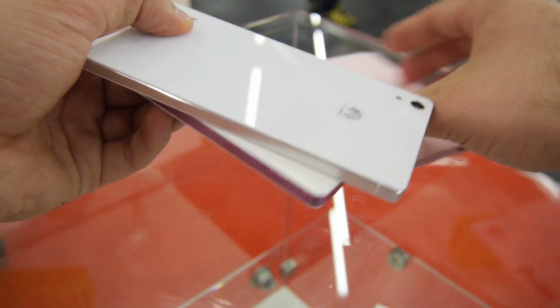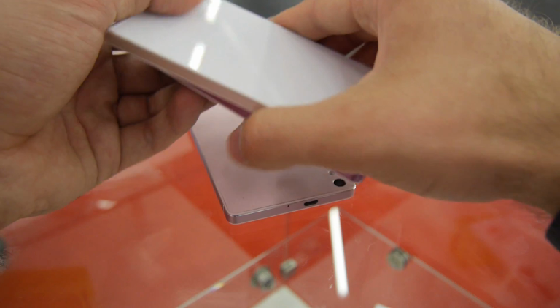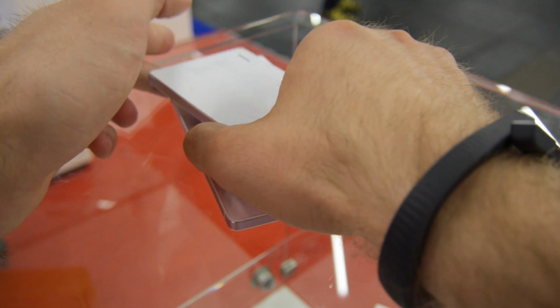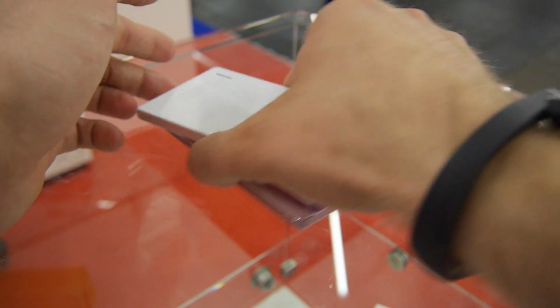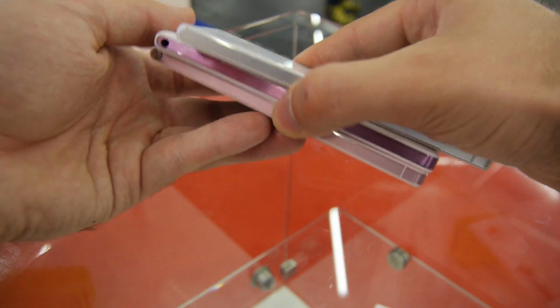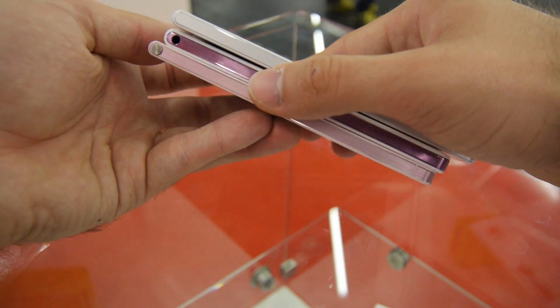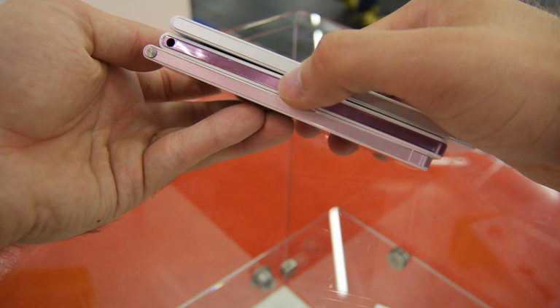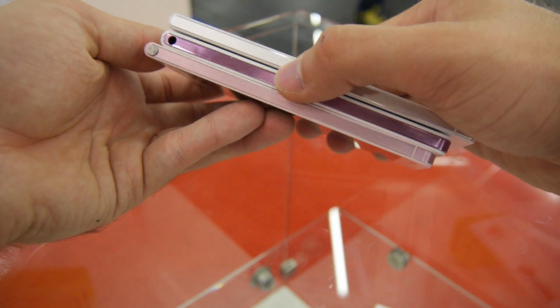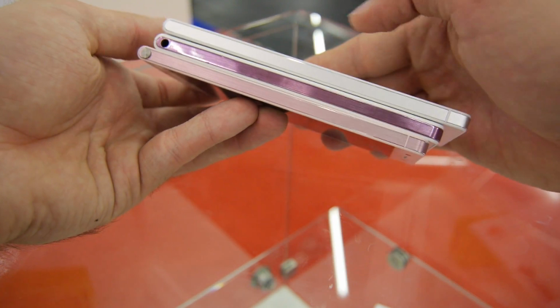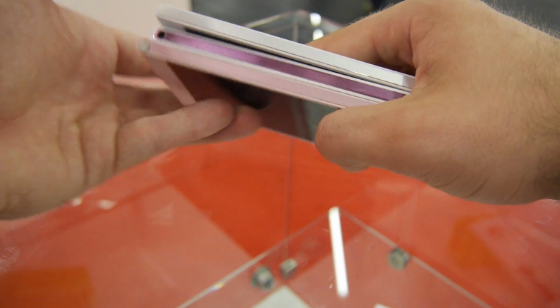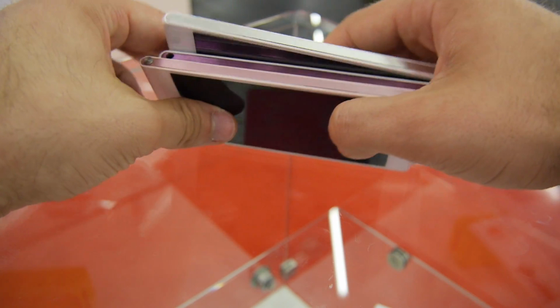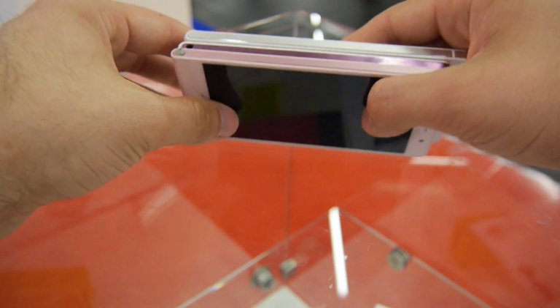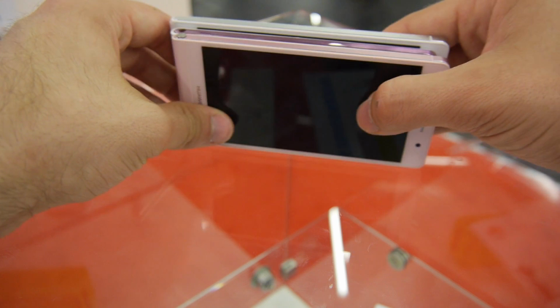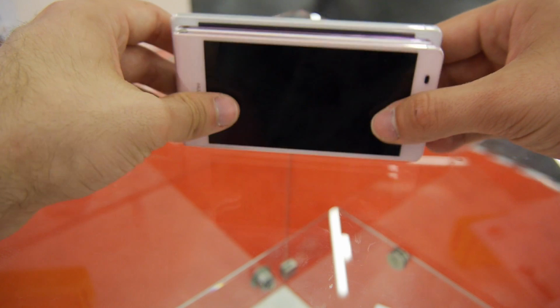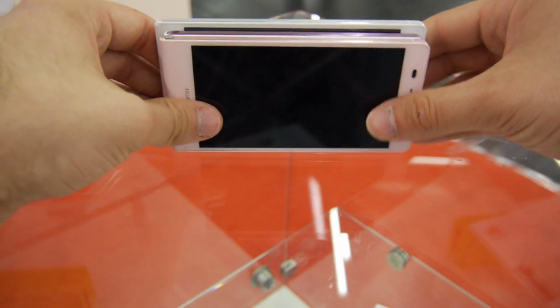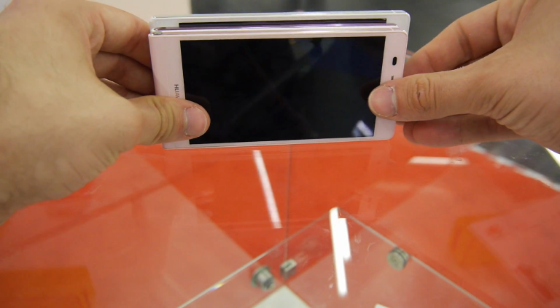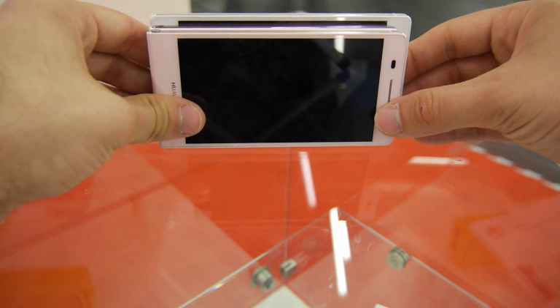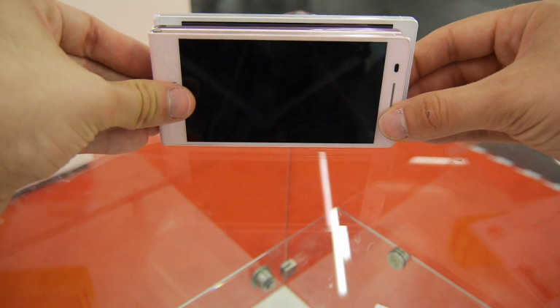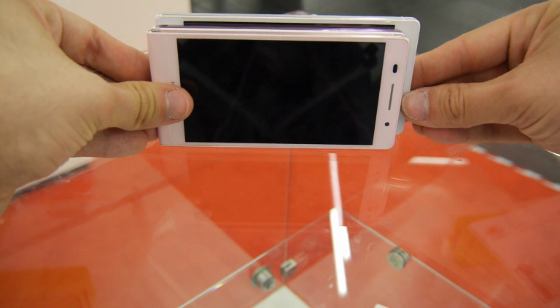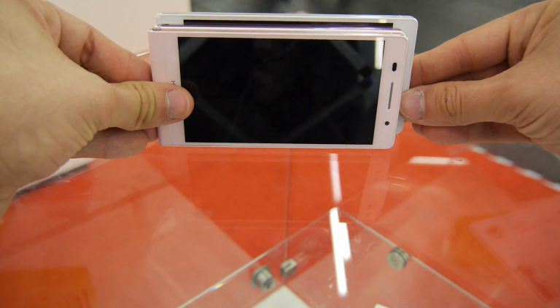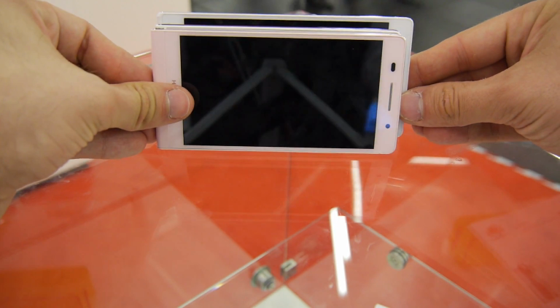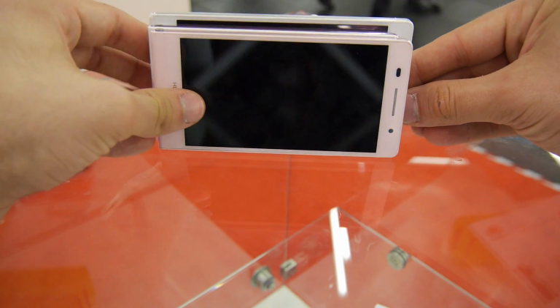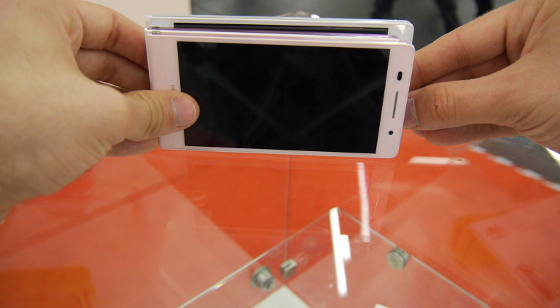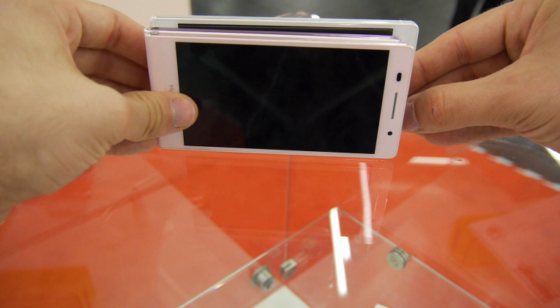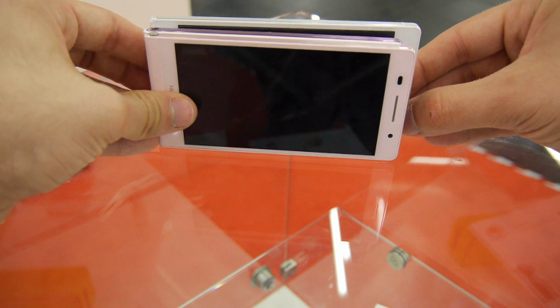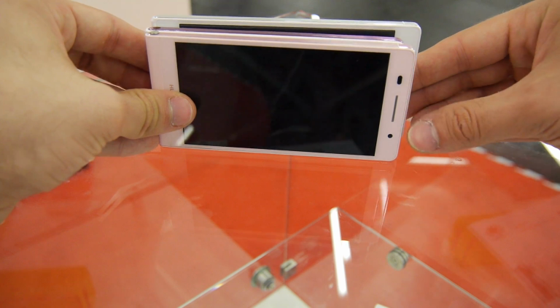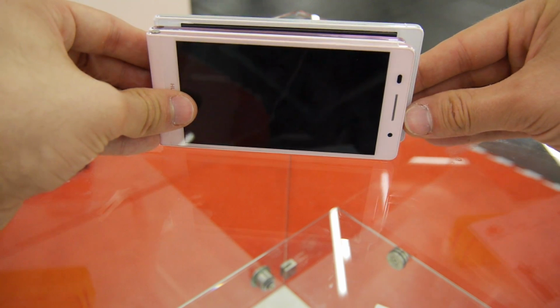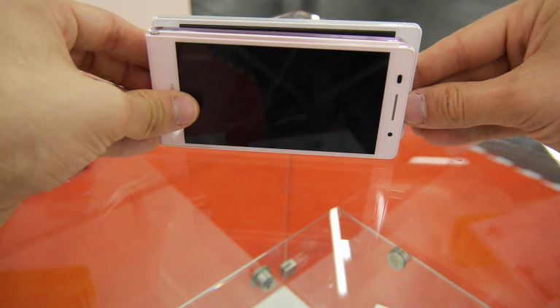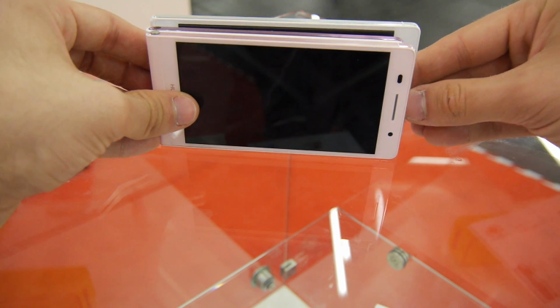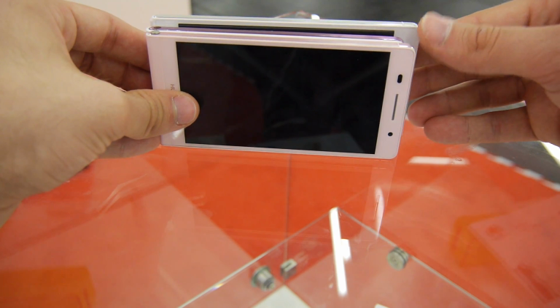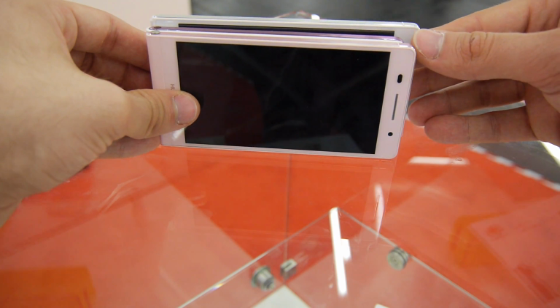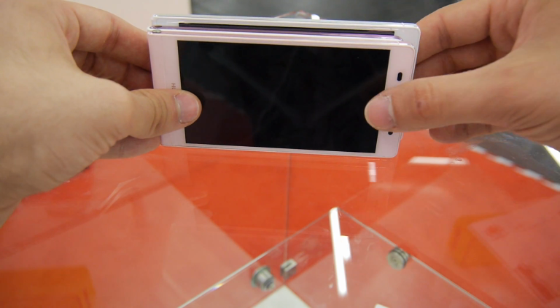Here are all three of them in a short comparison. I can put them on top of each other and you can see that the P6 and P7 Mini are almost the same size, while the P7 is a little bit taller.